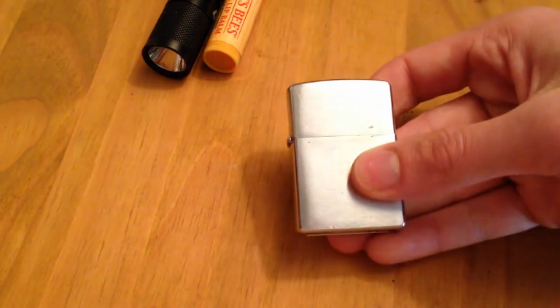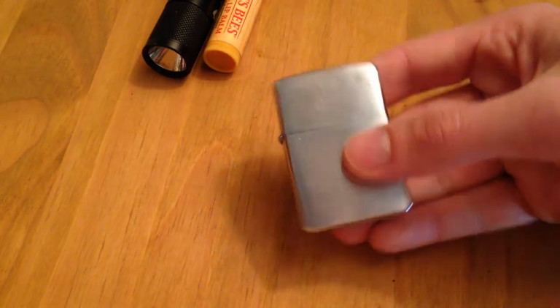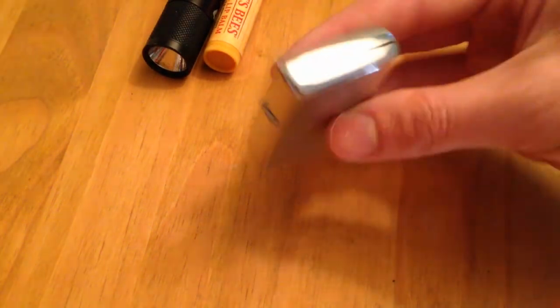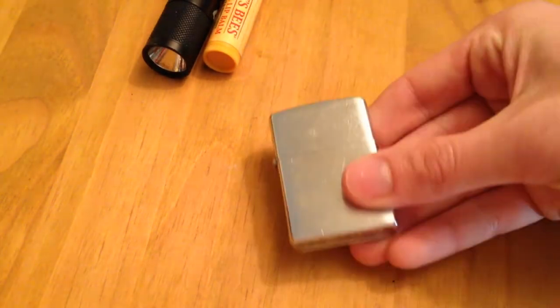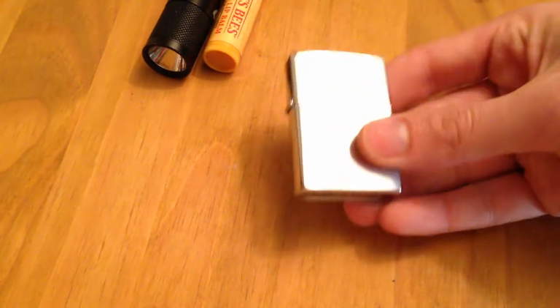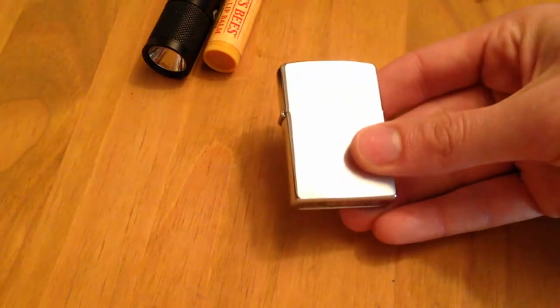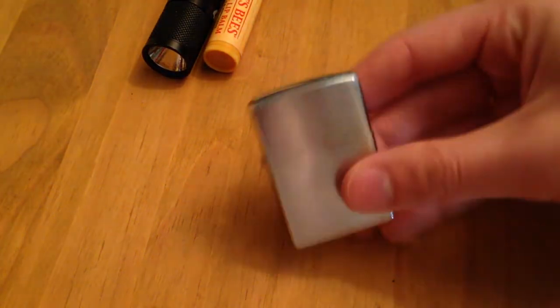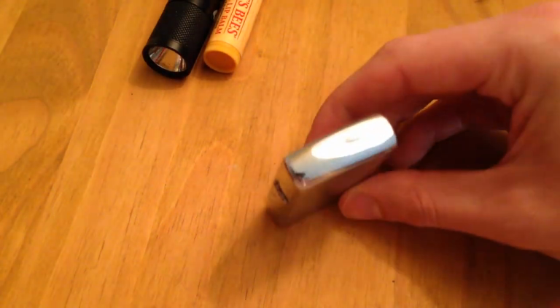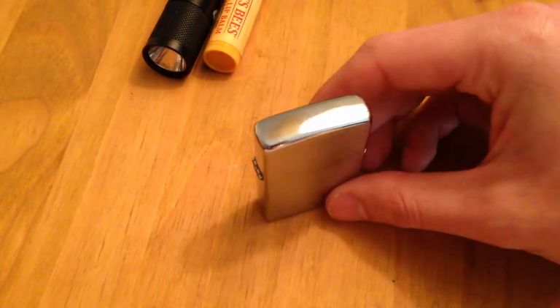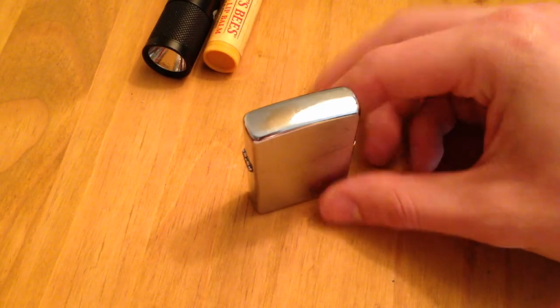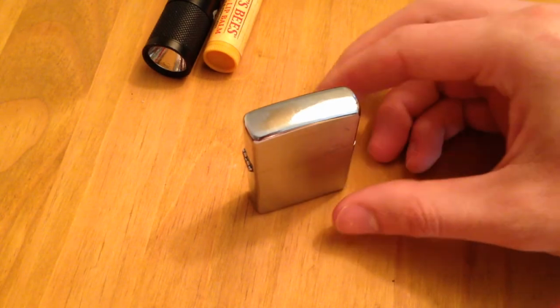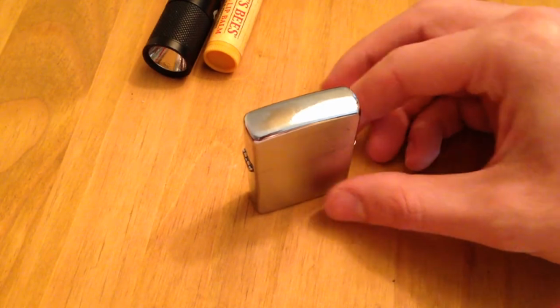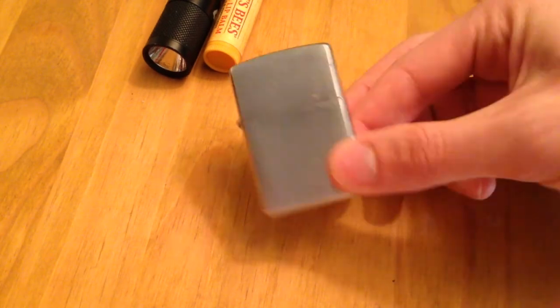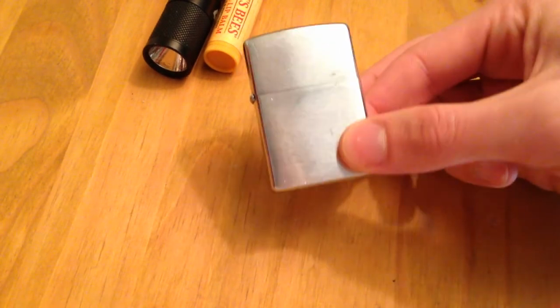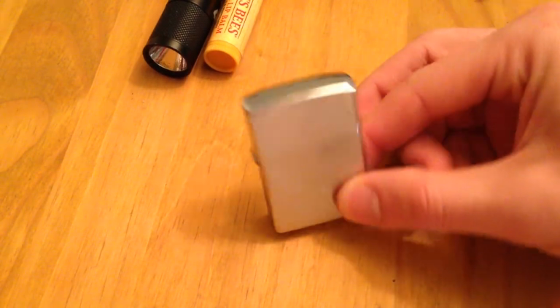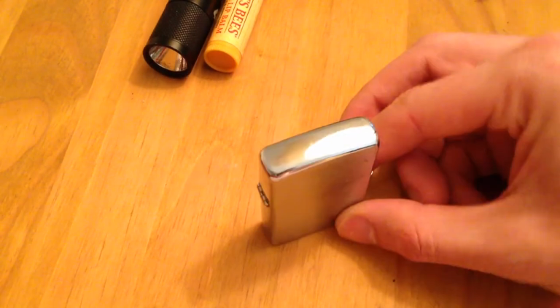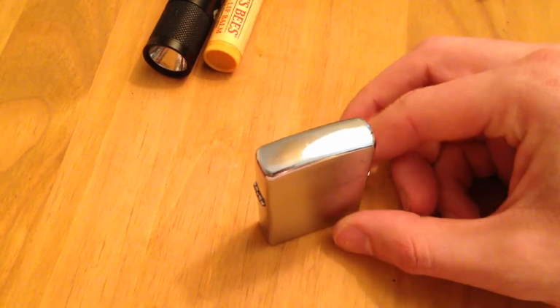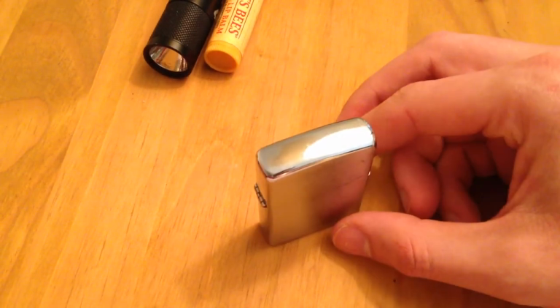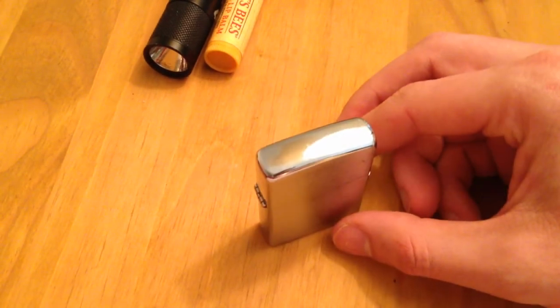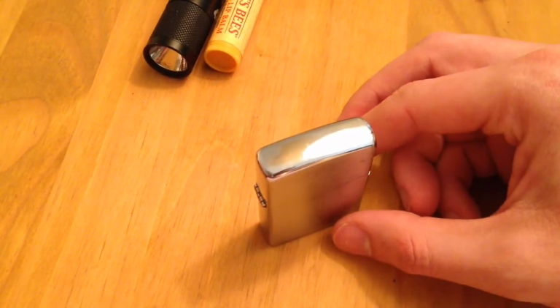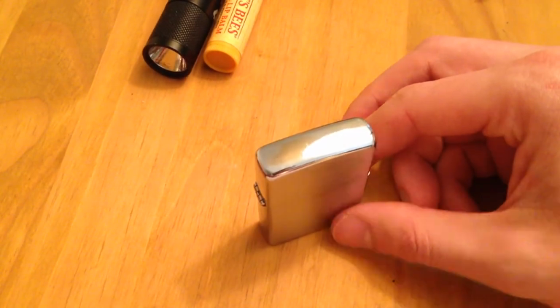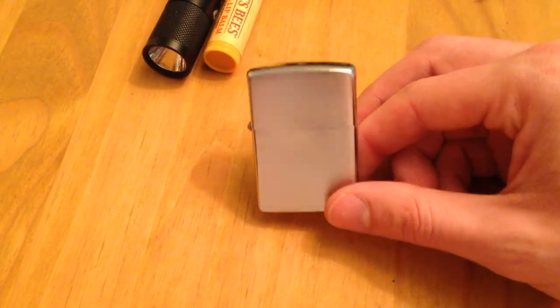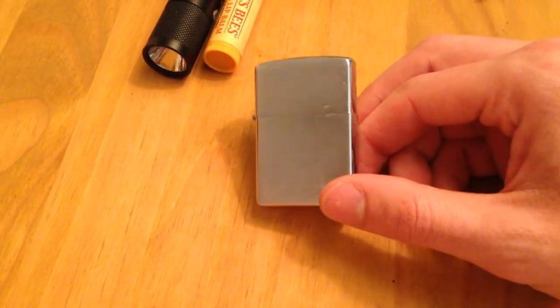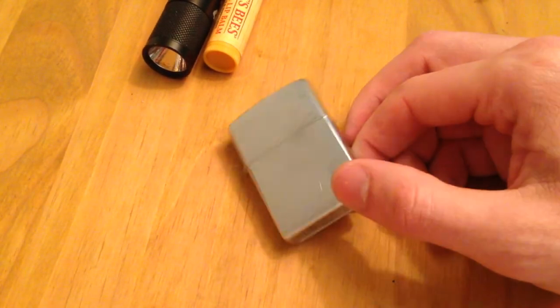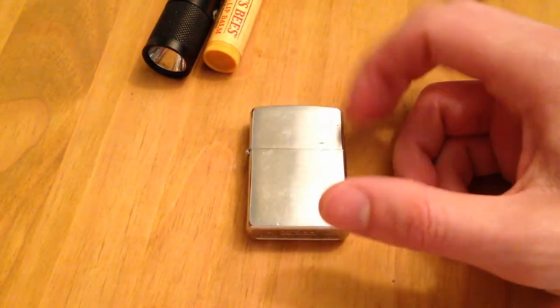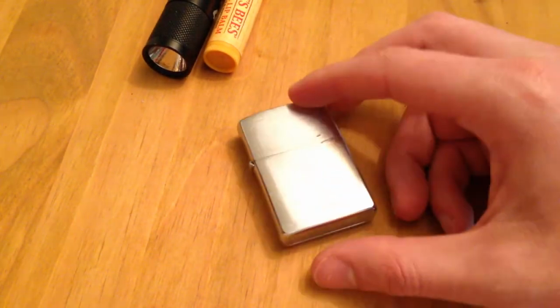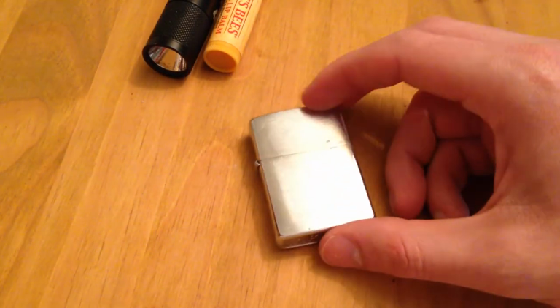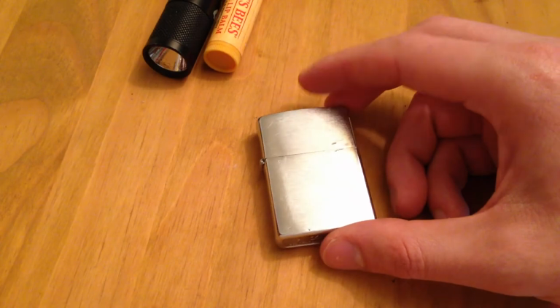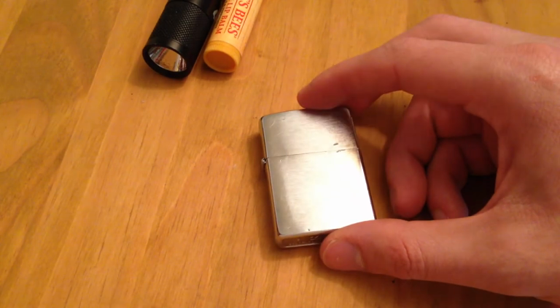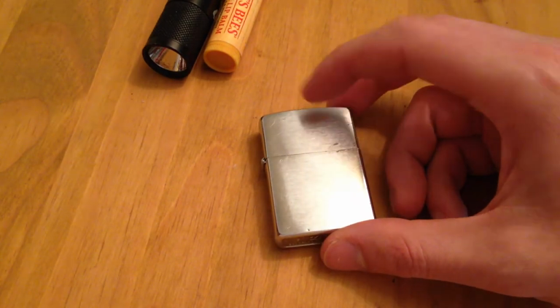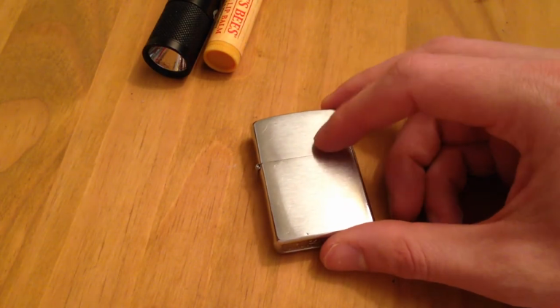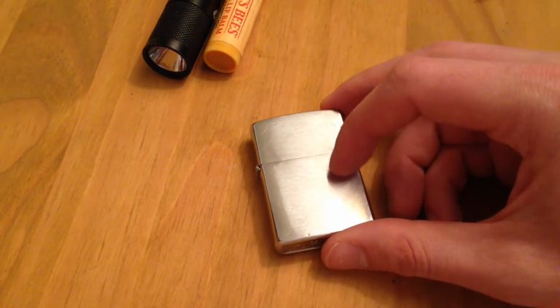Zippo lighter — self-explanatory. I've carried a Zippo since I was a teenager. It's equal parts fun and useful.